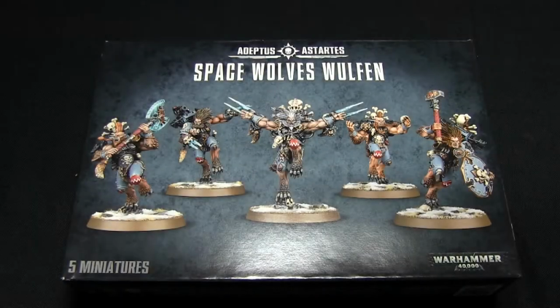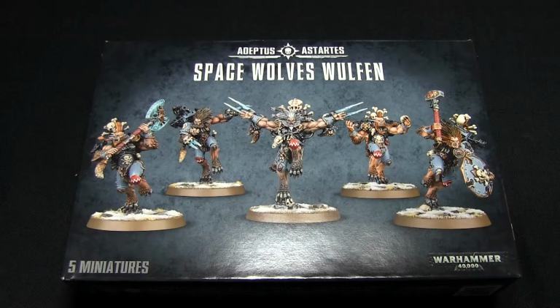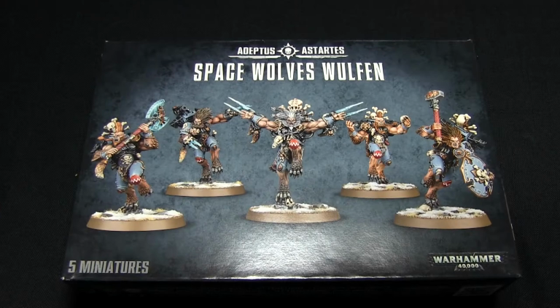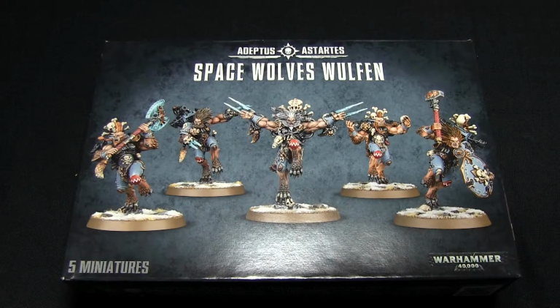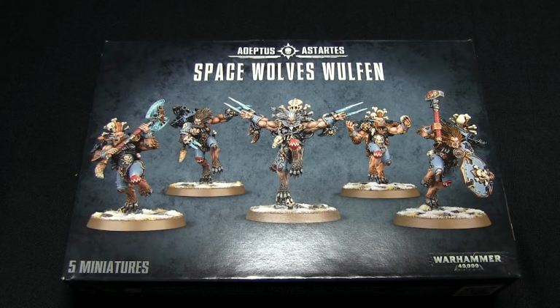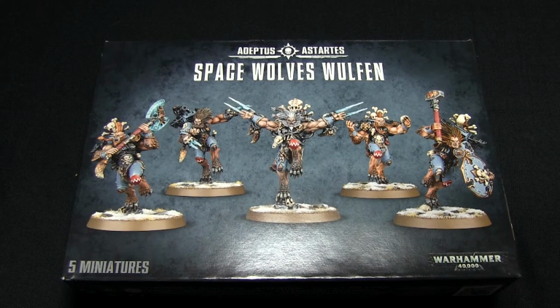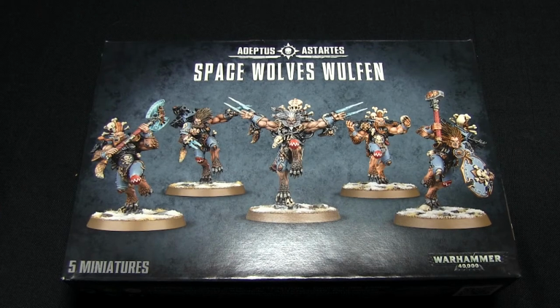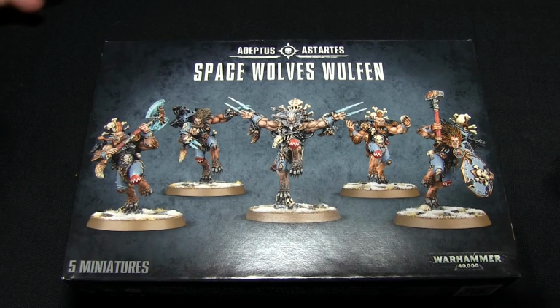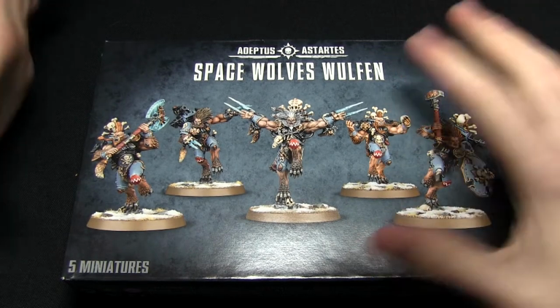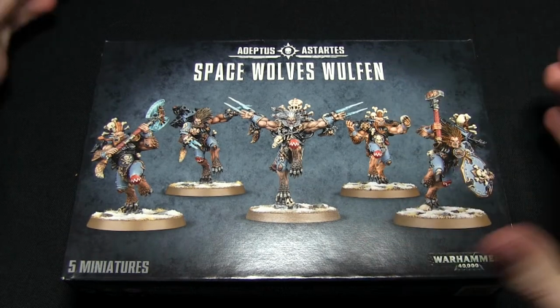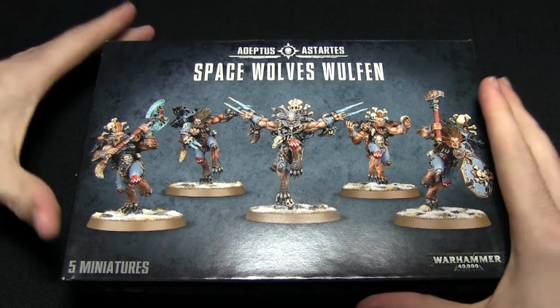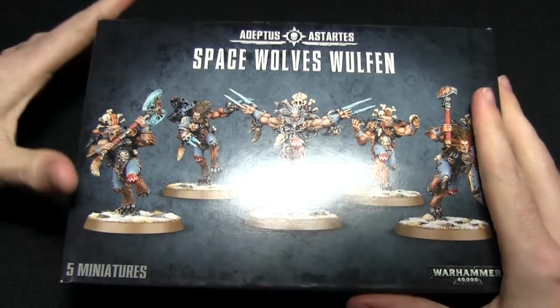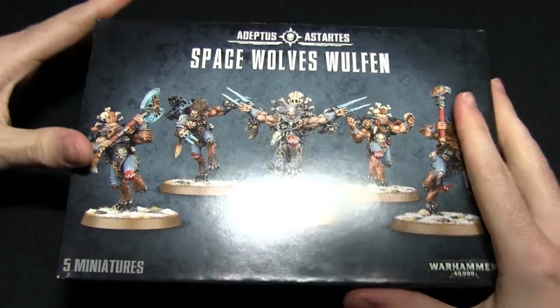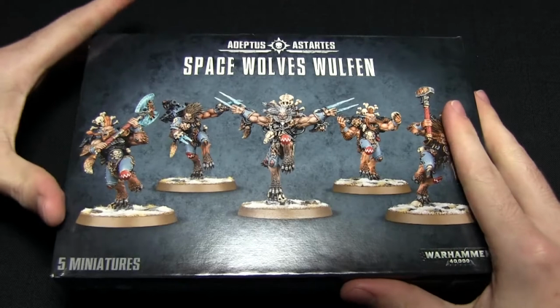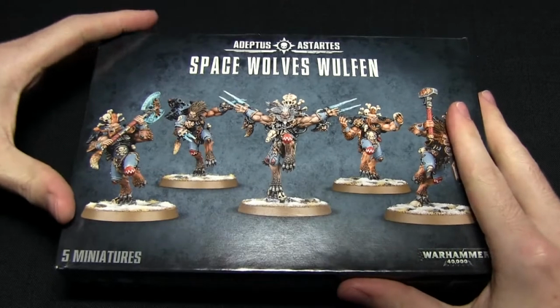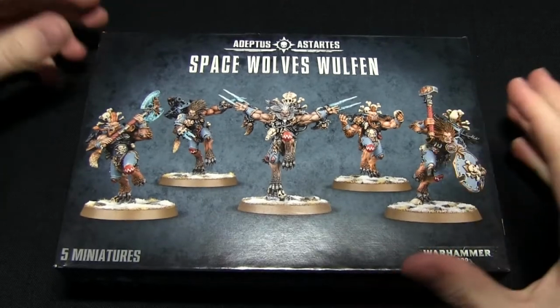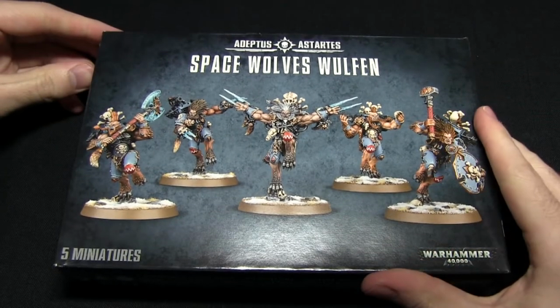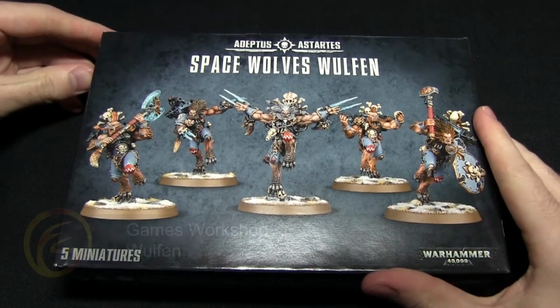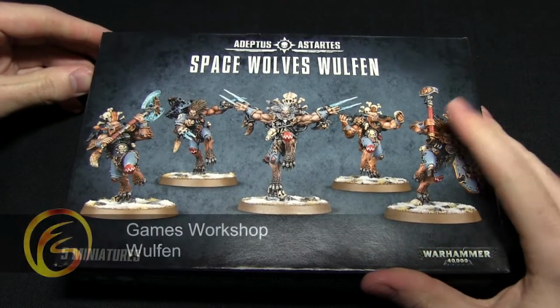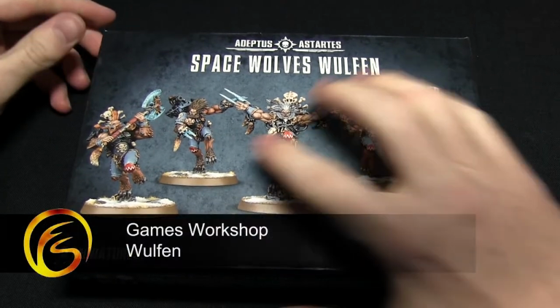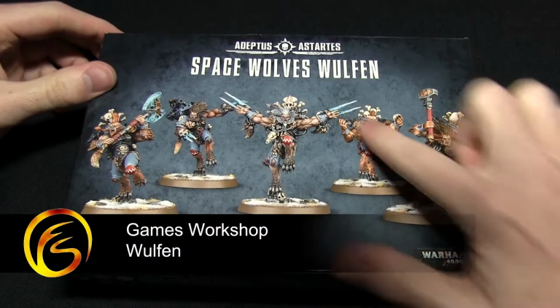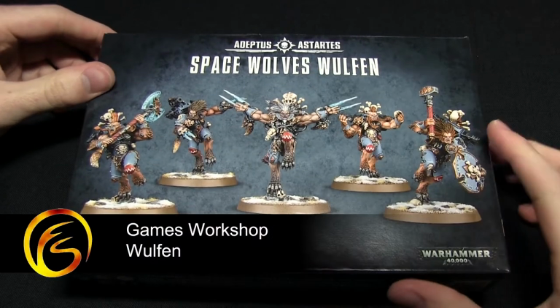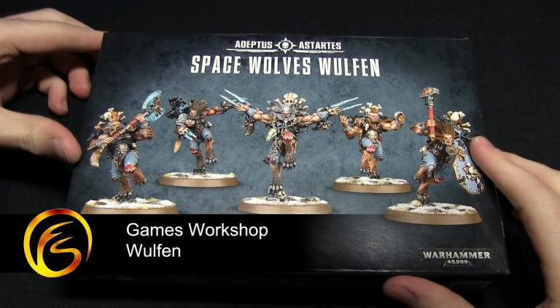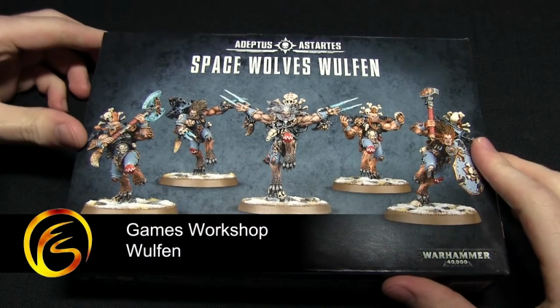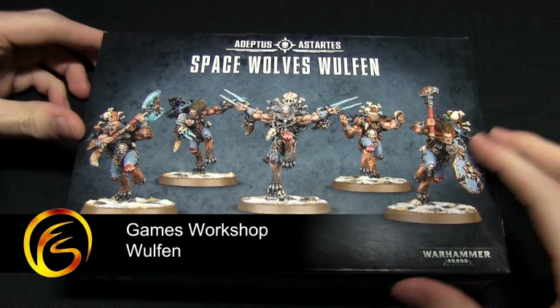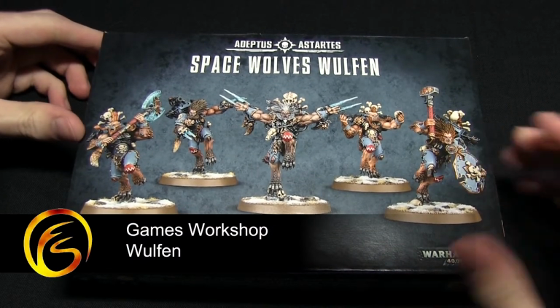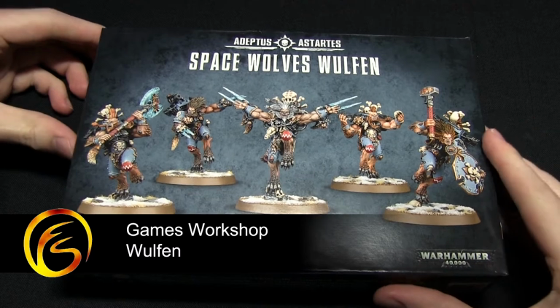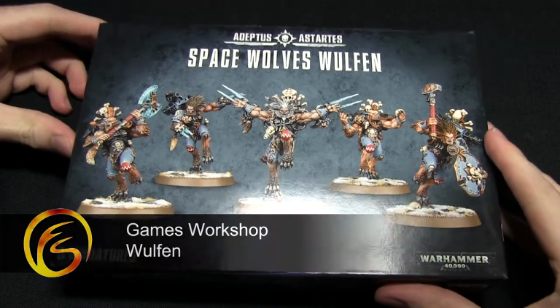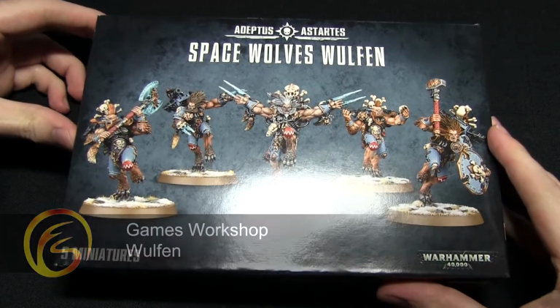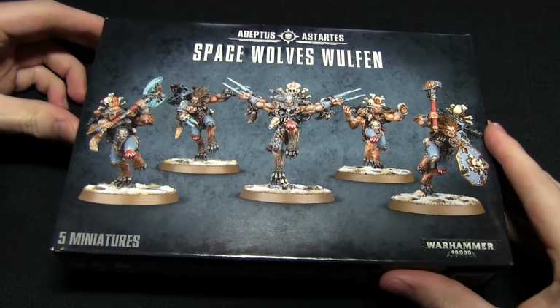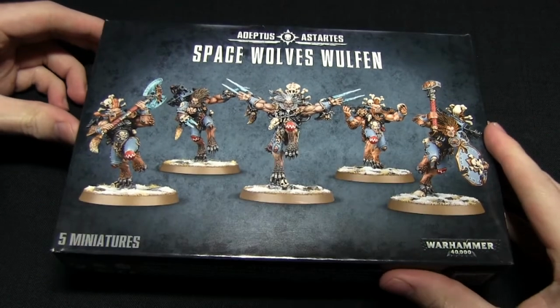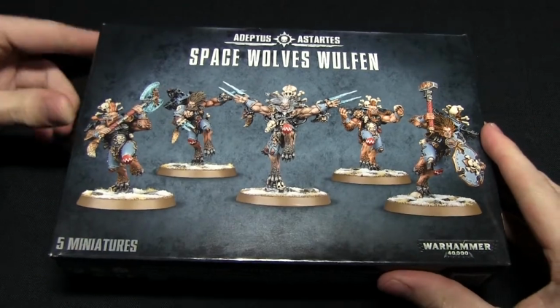Hello and welcome back to another Firestorm Games unboxing. This time we're taking a look at the cursed Space Wolves Wulfen. On the box here we've got five of the assembled miniatures and also some ideas of what they look like when they're painted.